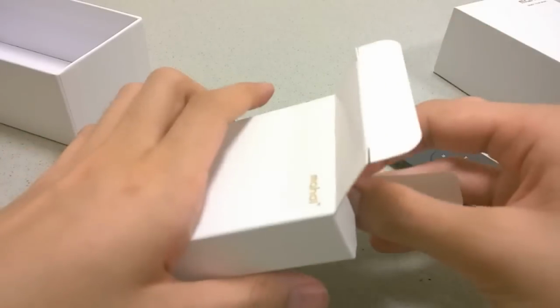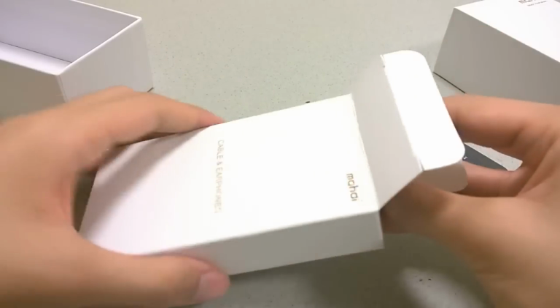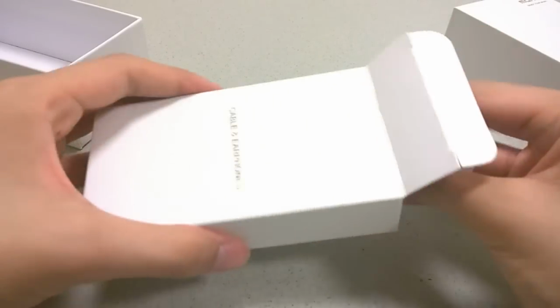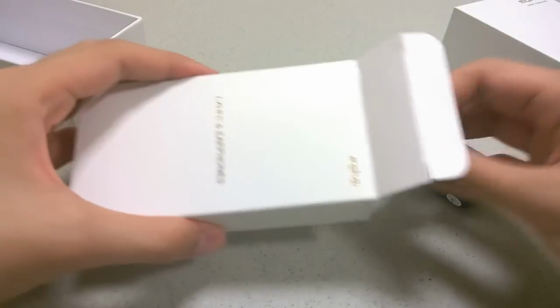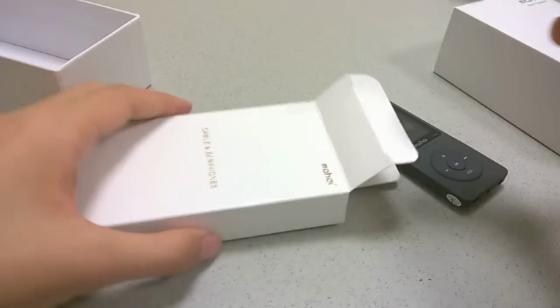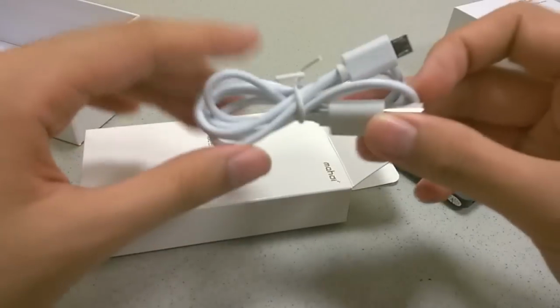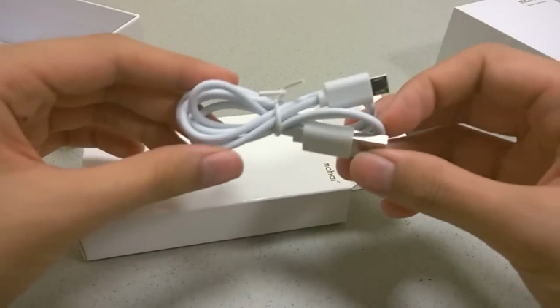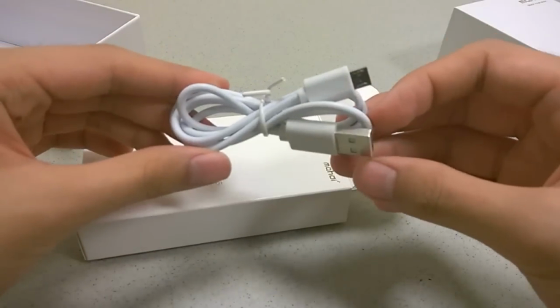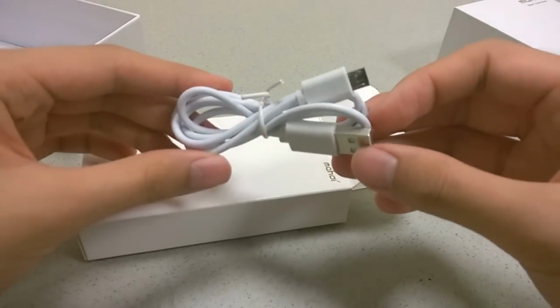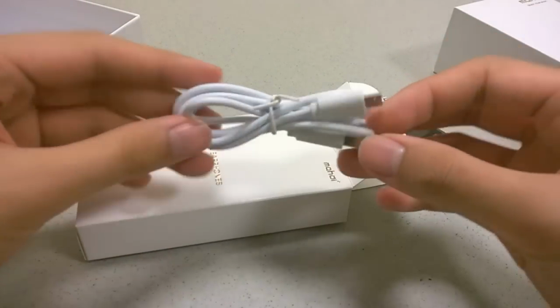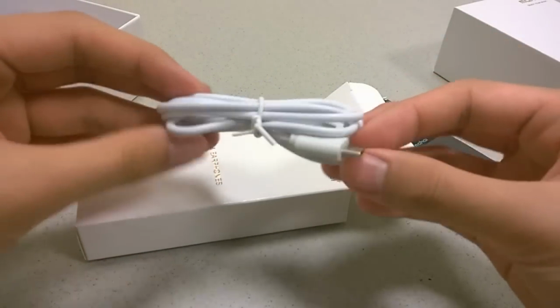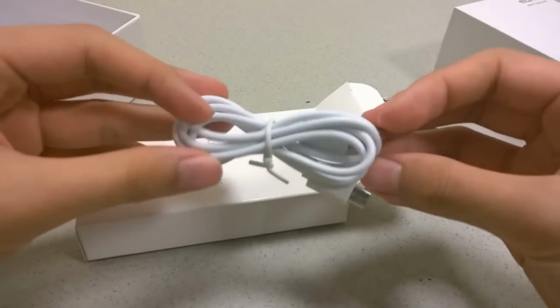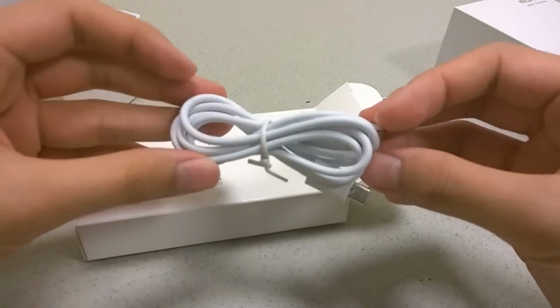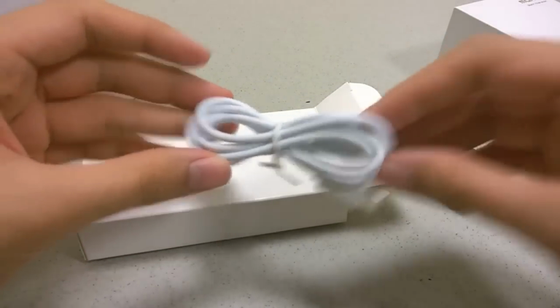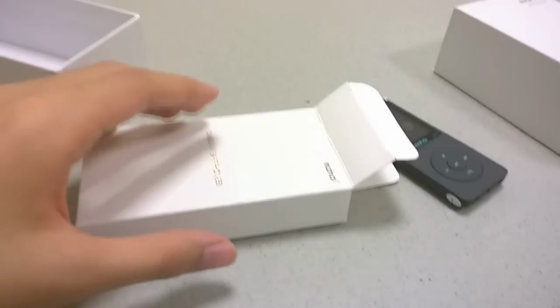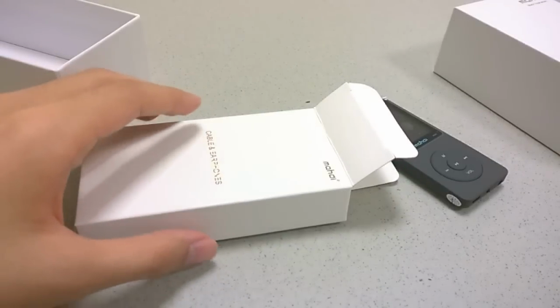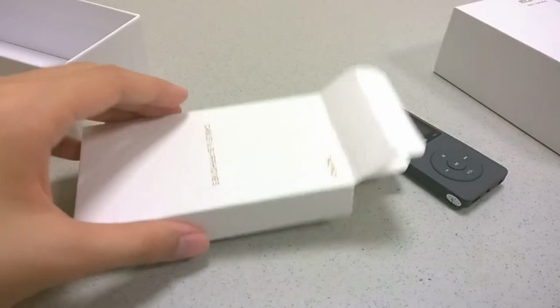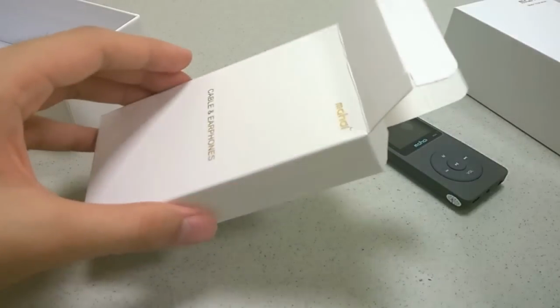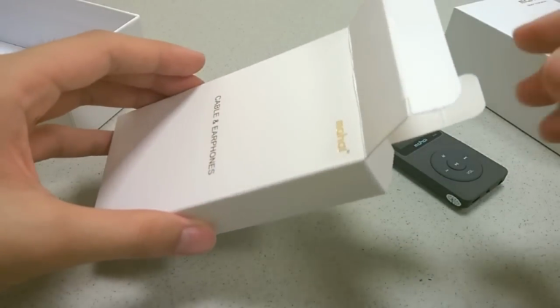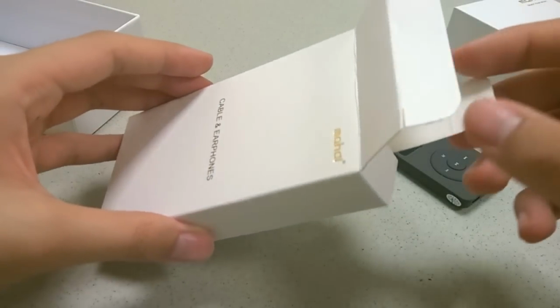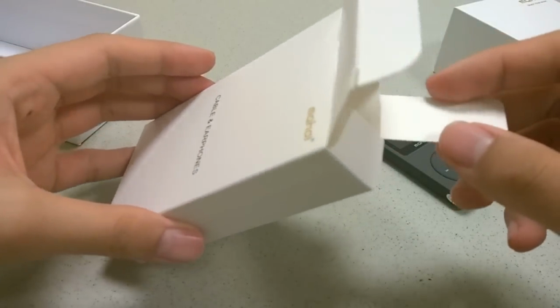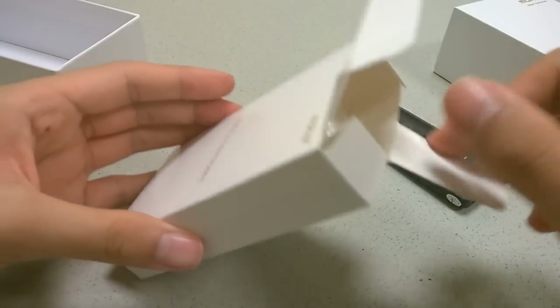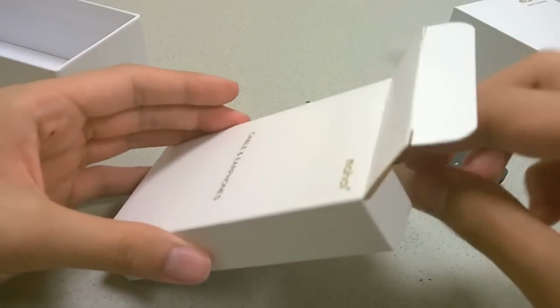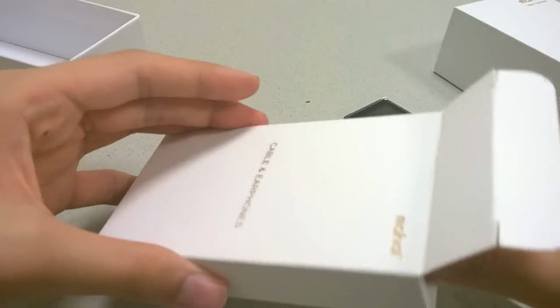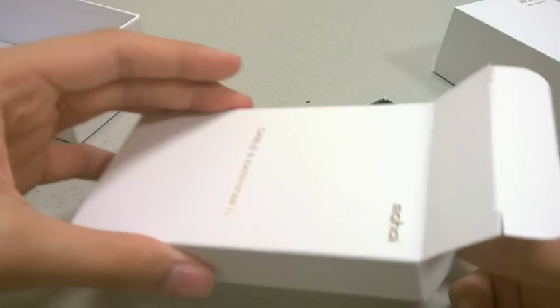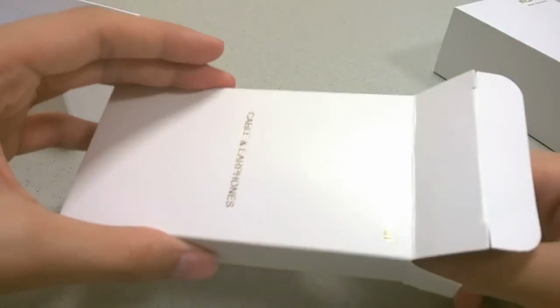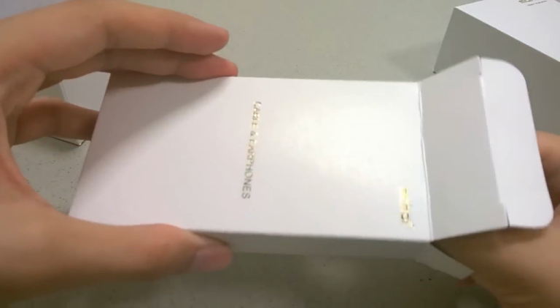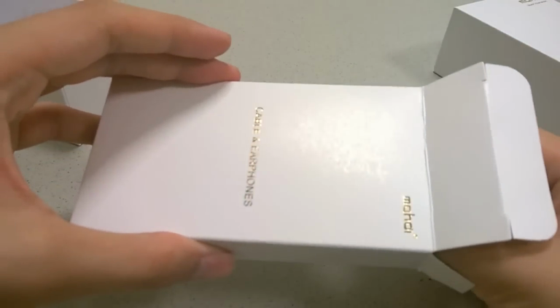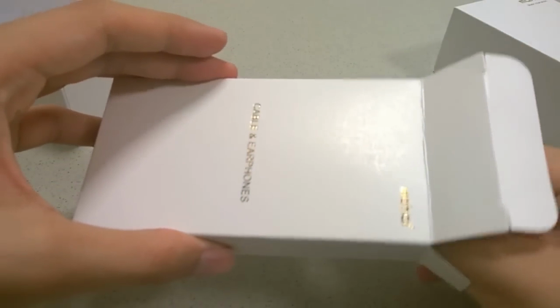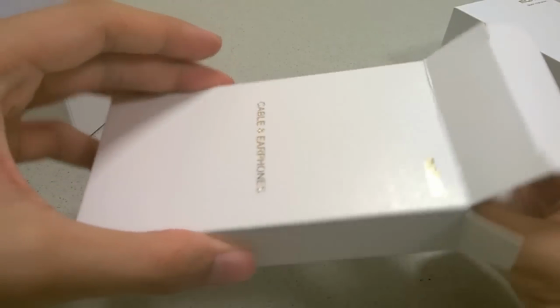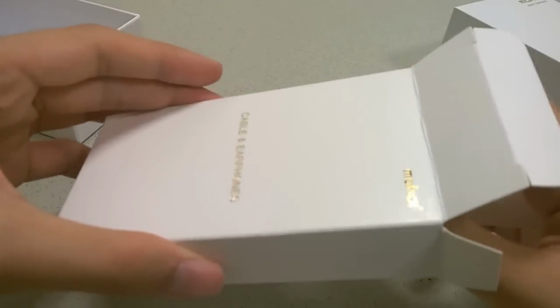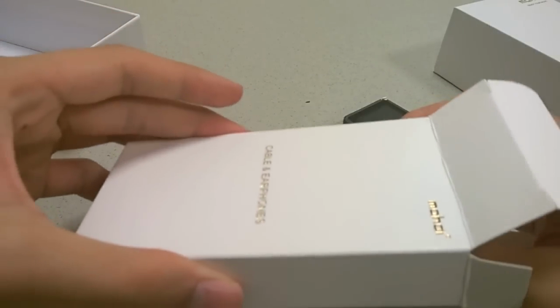In the box we have a microUSB cable for charging the MP4 player. It takes roughly three hours to completely charge, and afterwards you'll get roughly 18 hours of continuous audio playback, which is pretty average and good for an MP4 player.